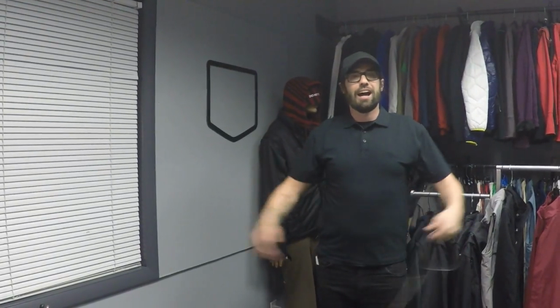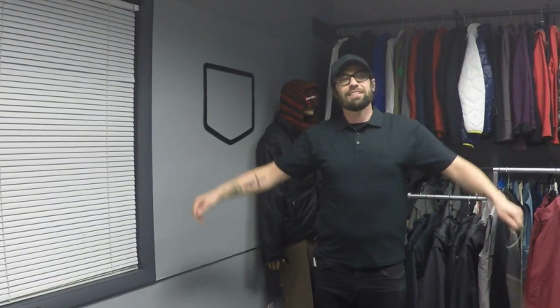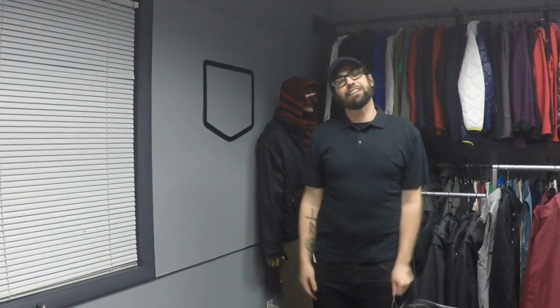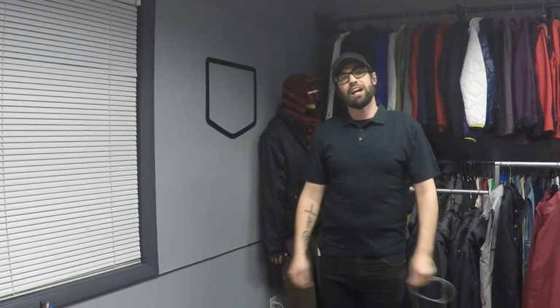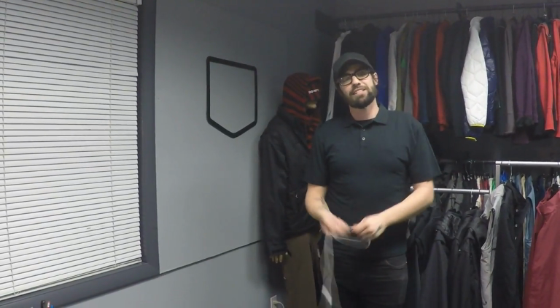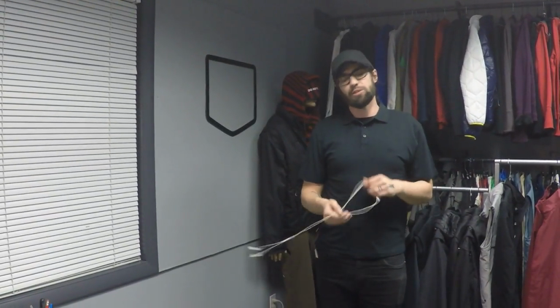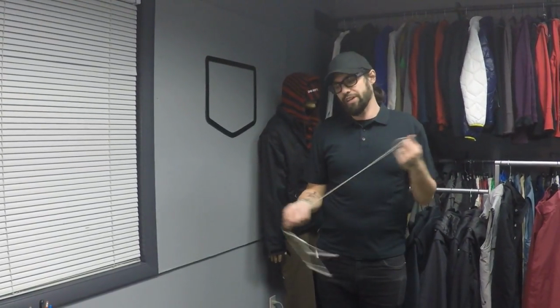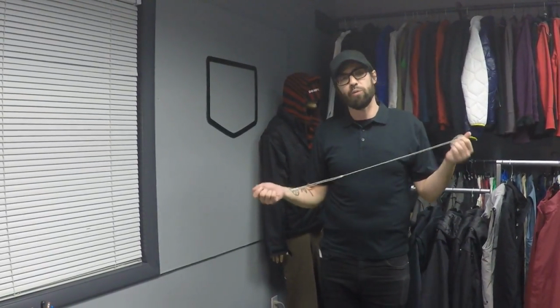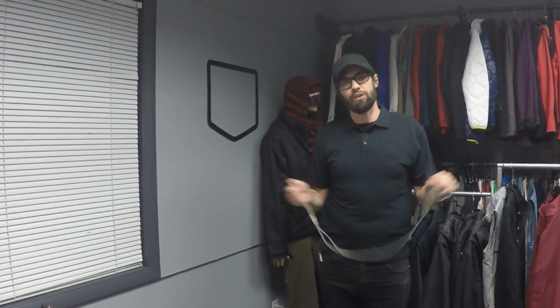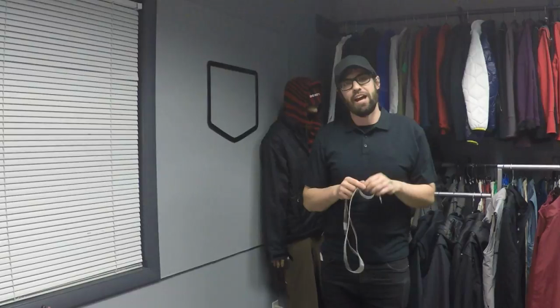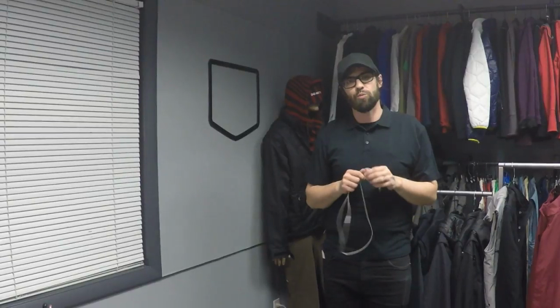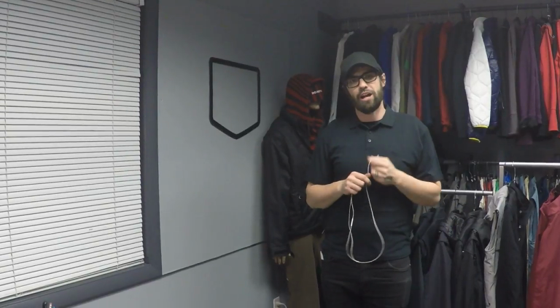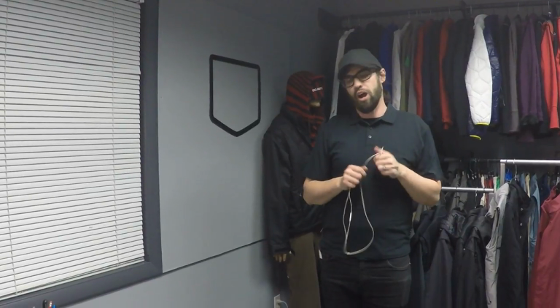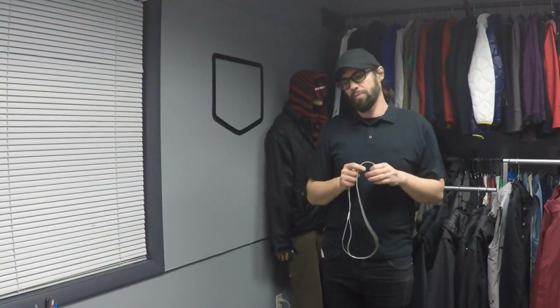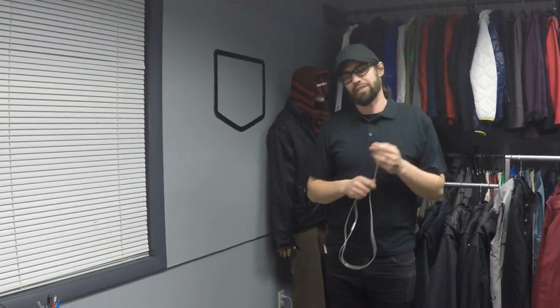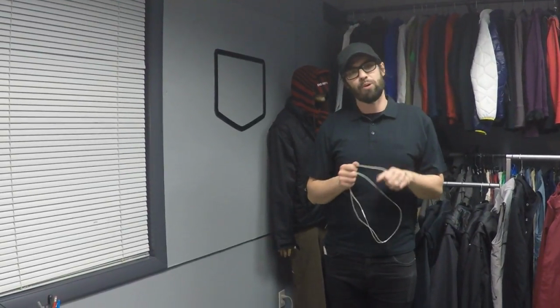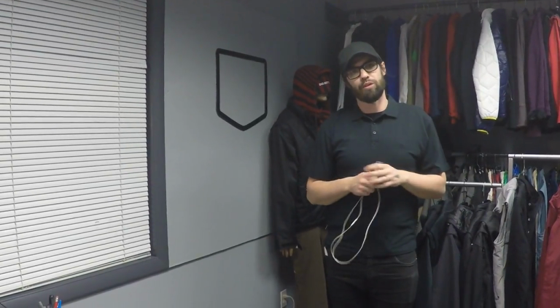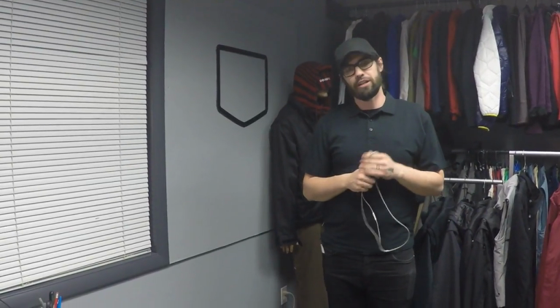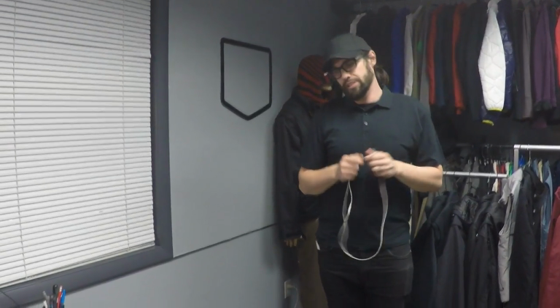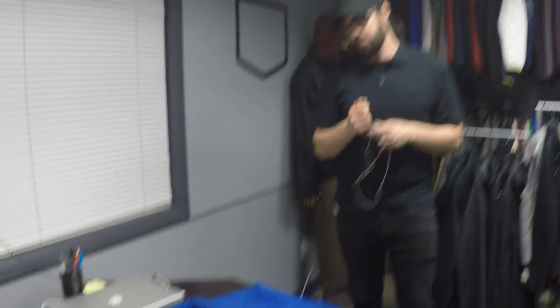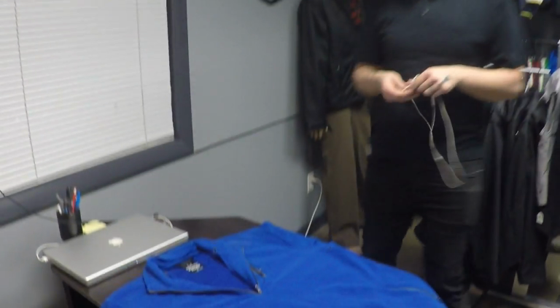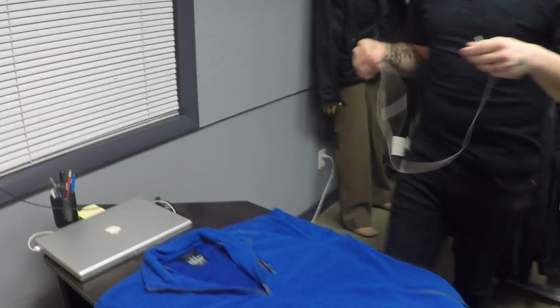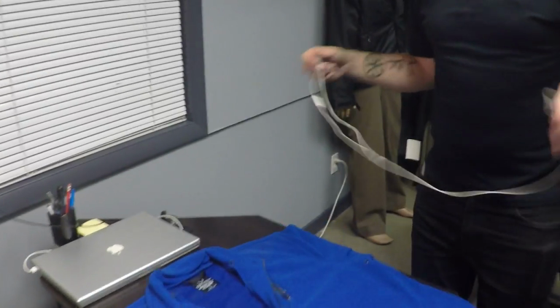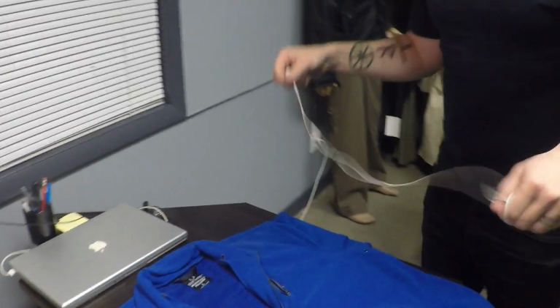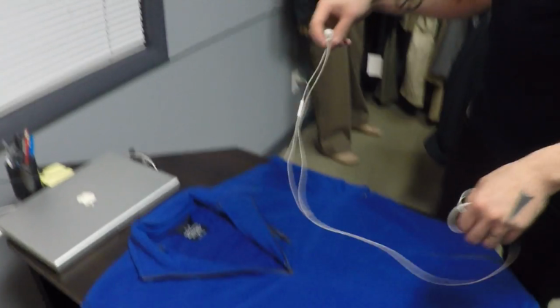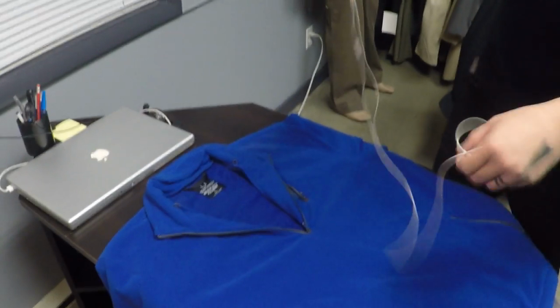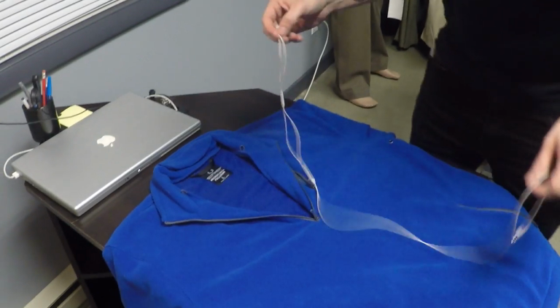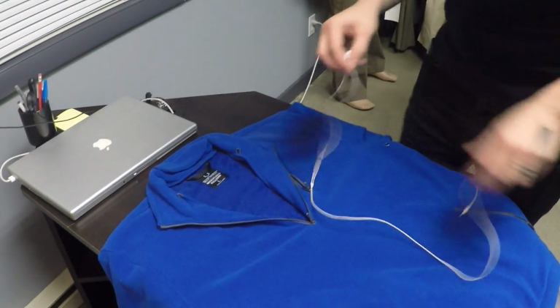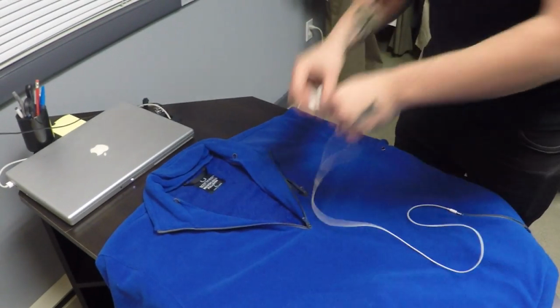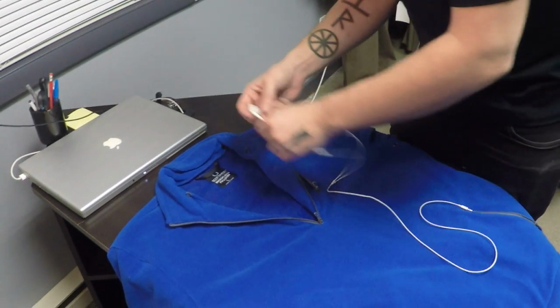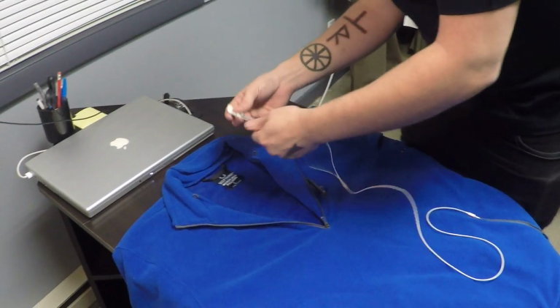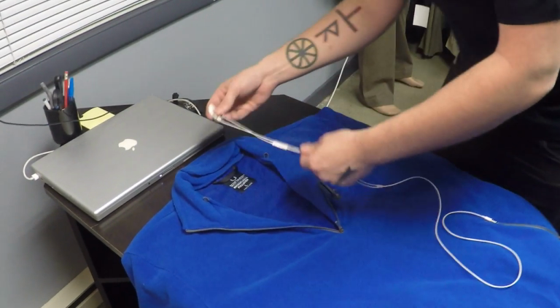Hi, this is Ian from ScottyVest and I just want to give you a quick walkthrough of how to wire our new microfleece pullover. It's very similar to a lot of our other products and it's fairly easy.